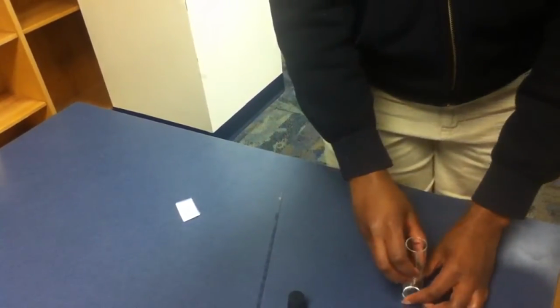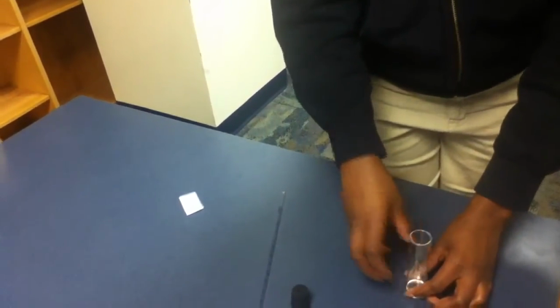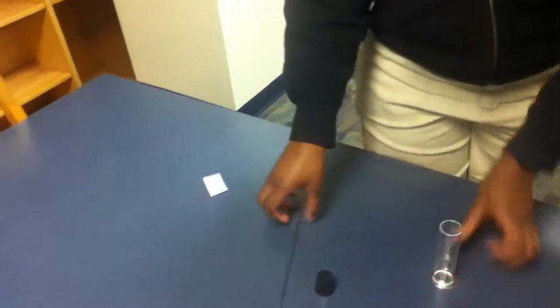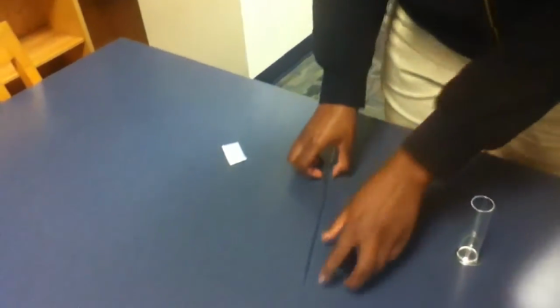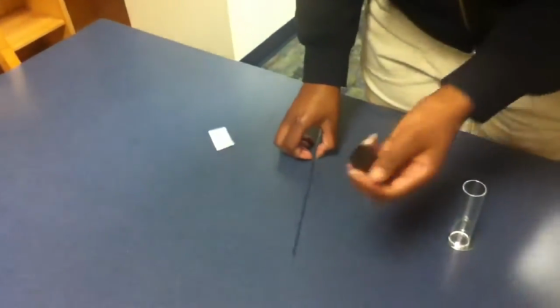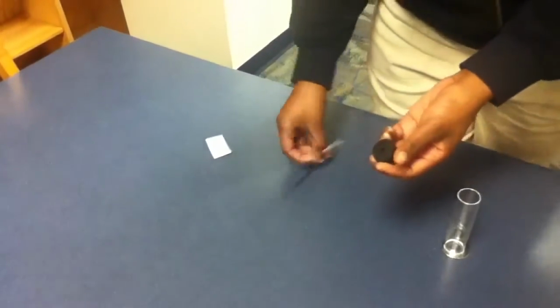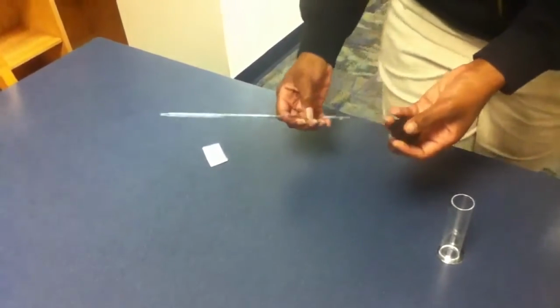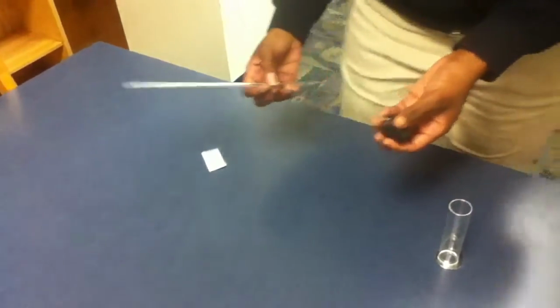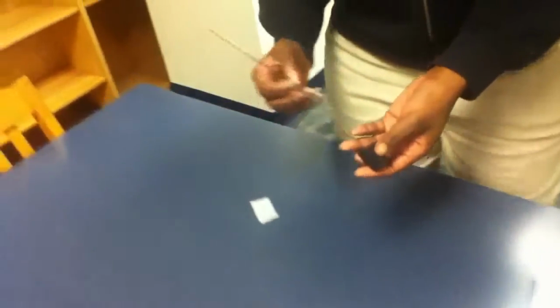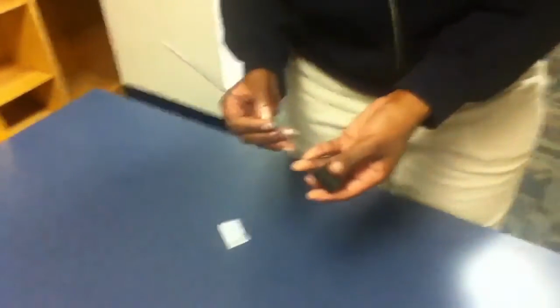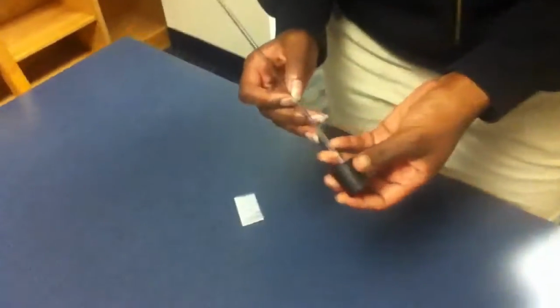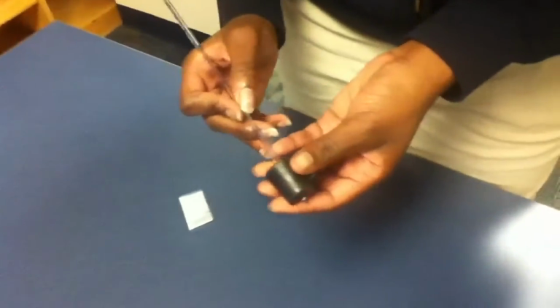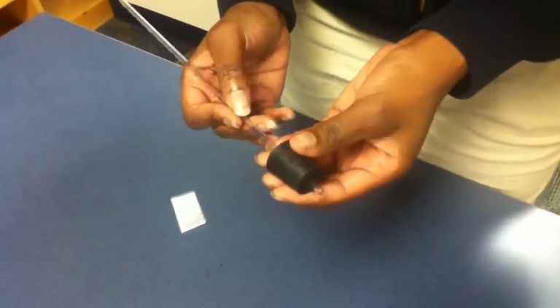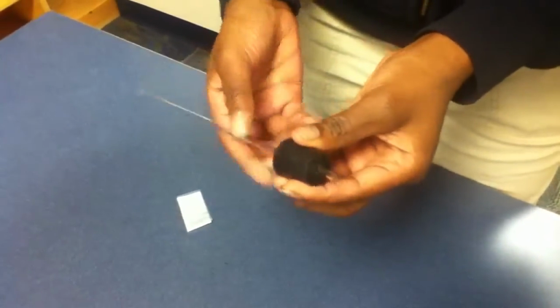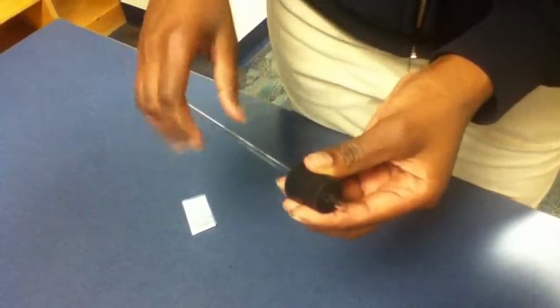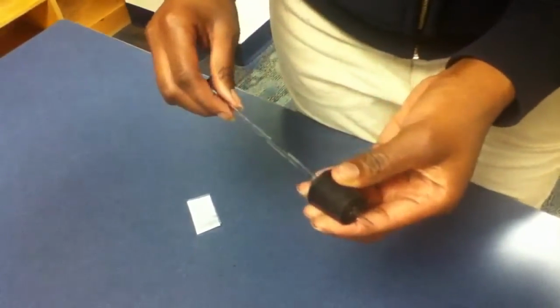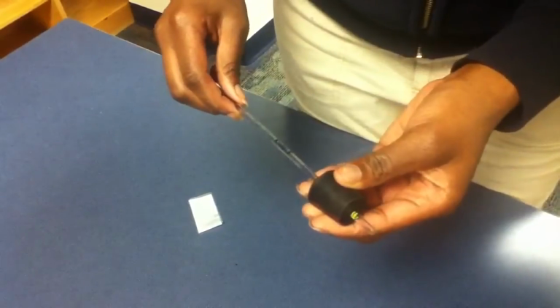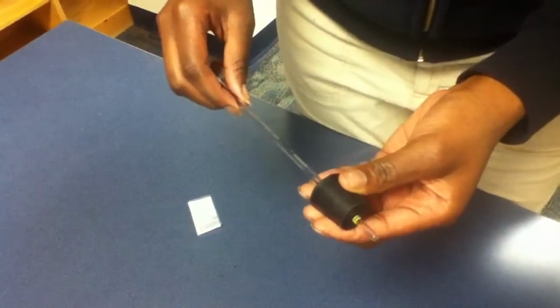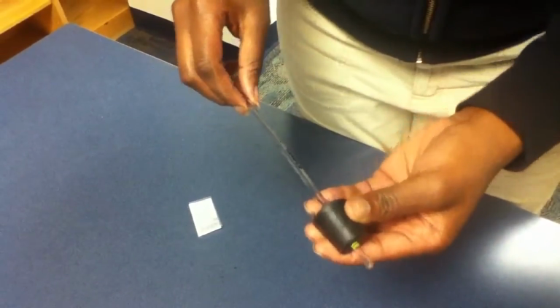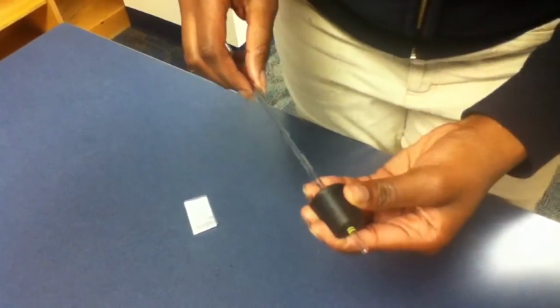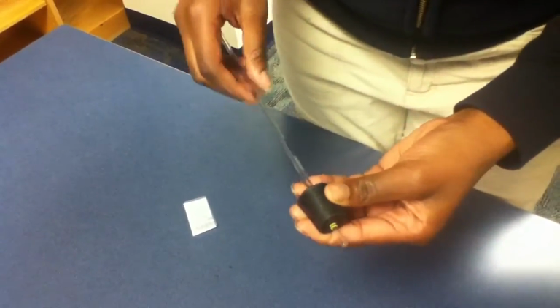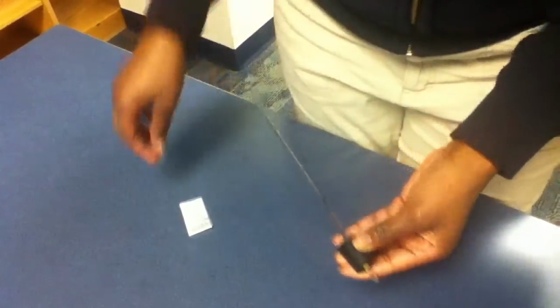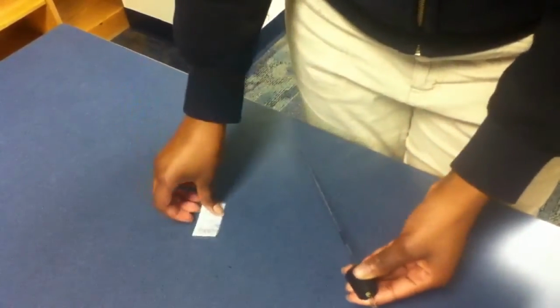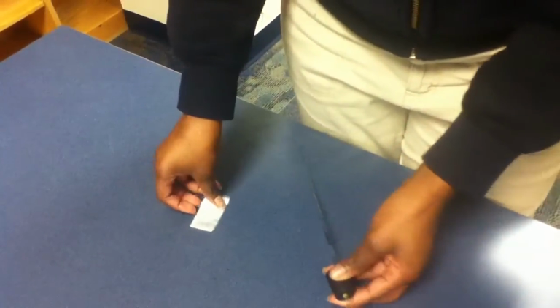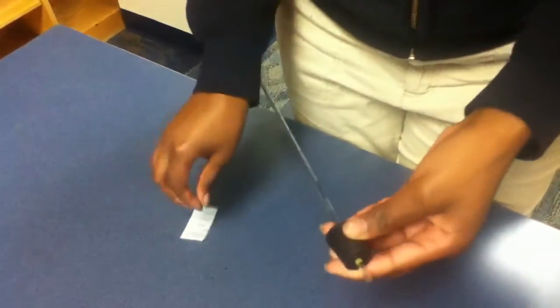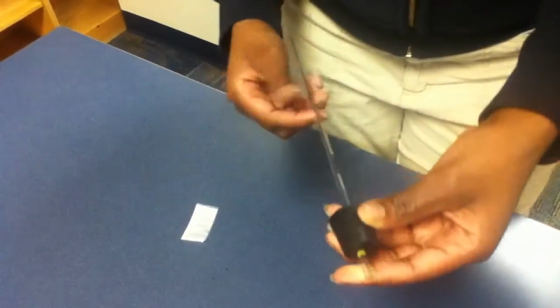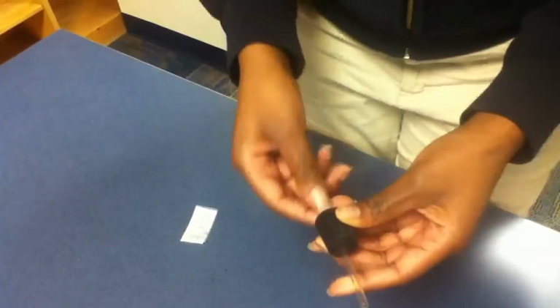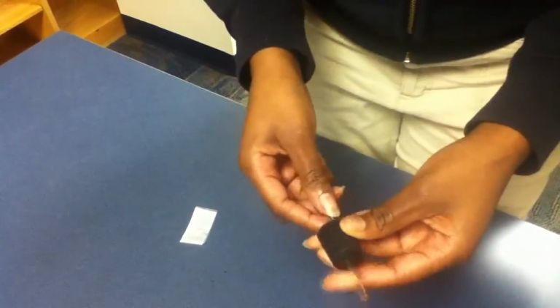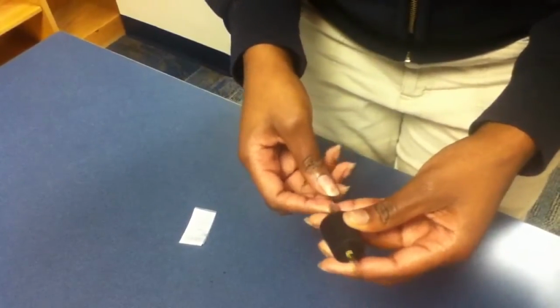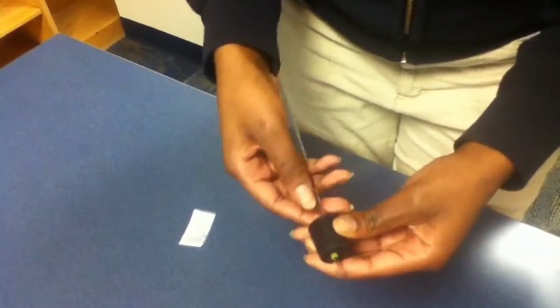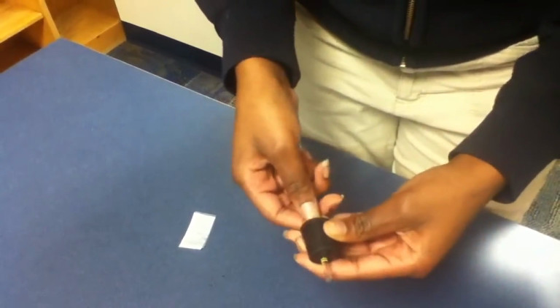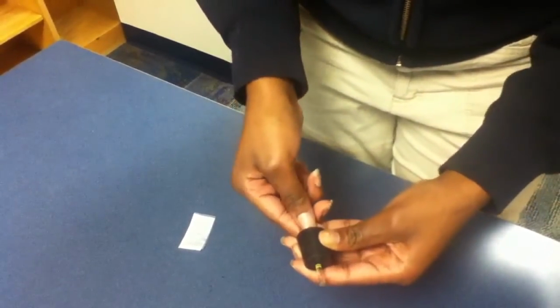Next, take your rubber stopper and your glass pipette. Put the stopper on the glass pipette just to show the yellow tip right here. Then you can either leave it on or take it off — just remember where the stopper stopped at.